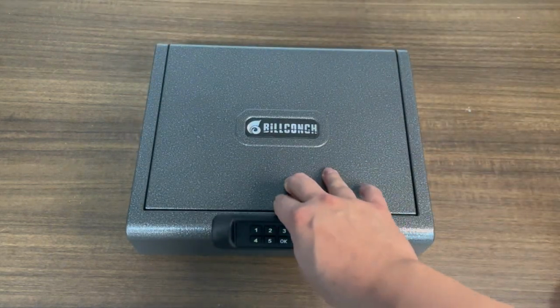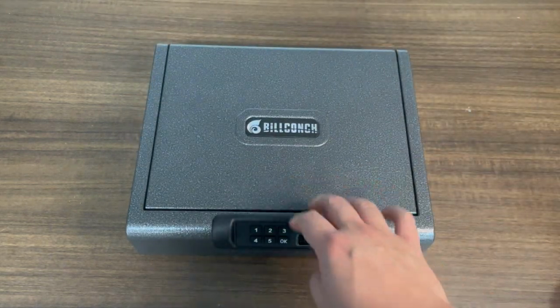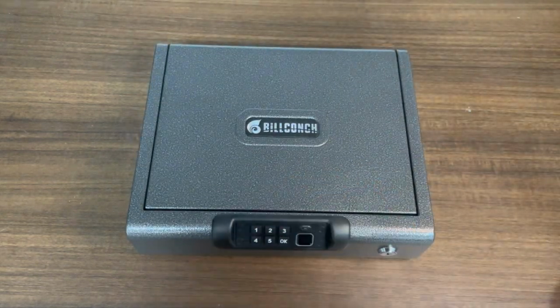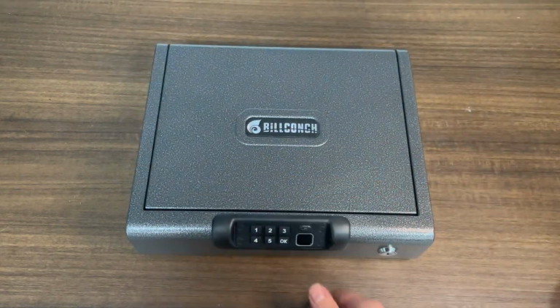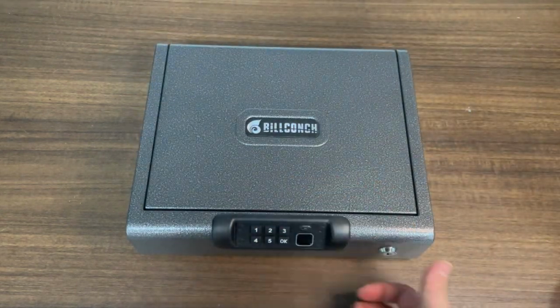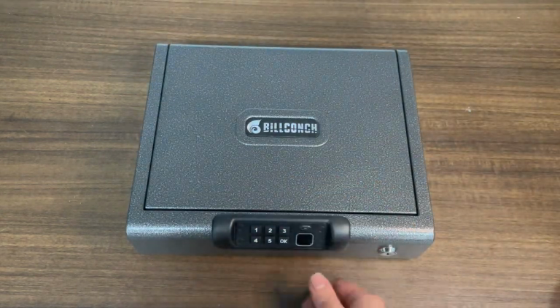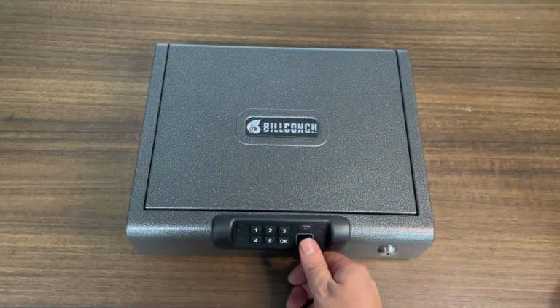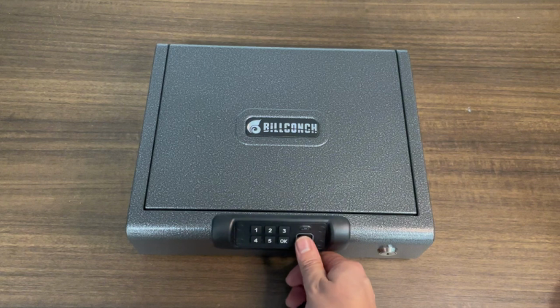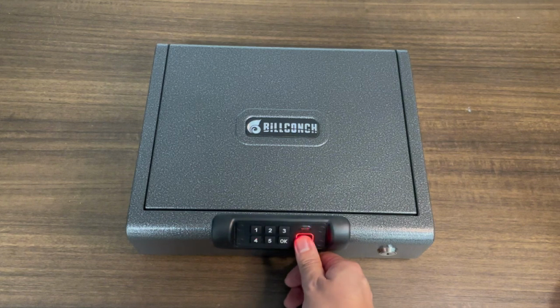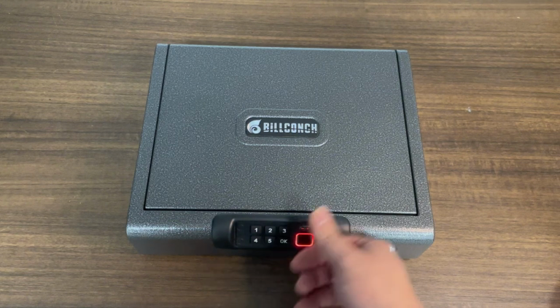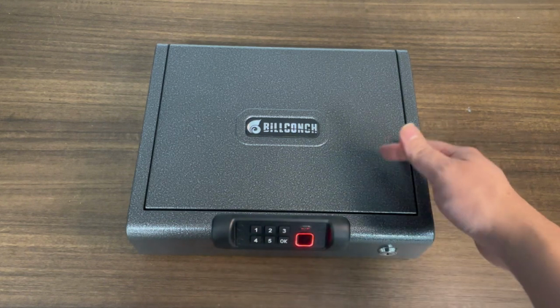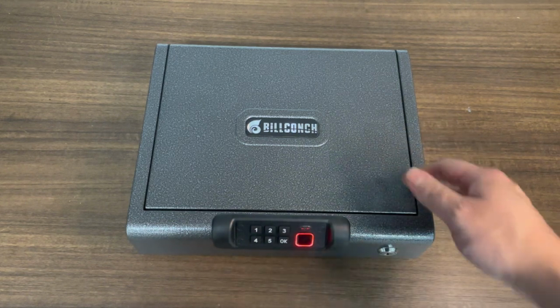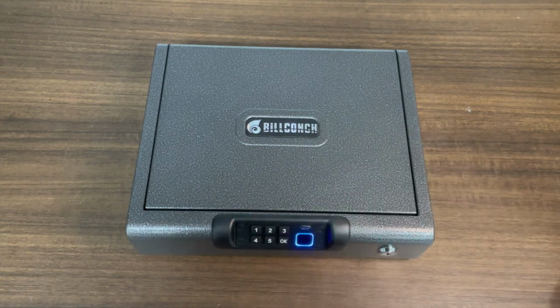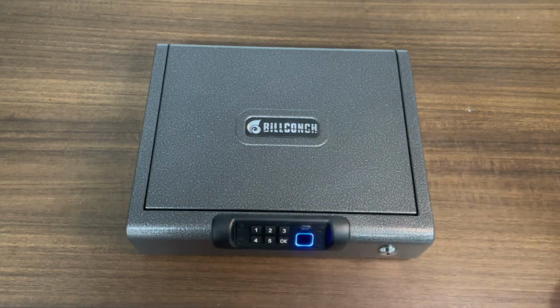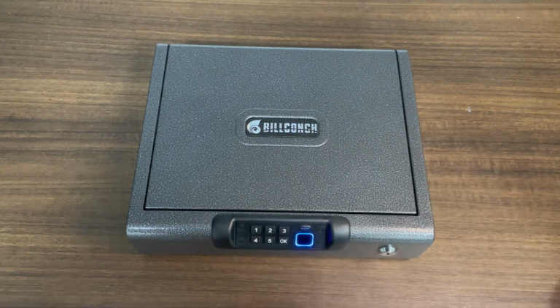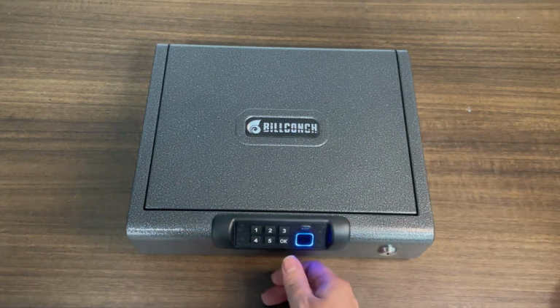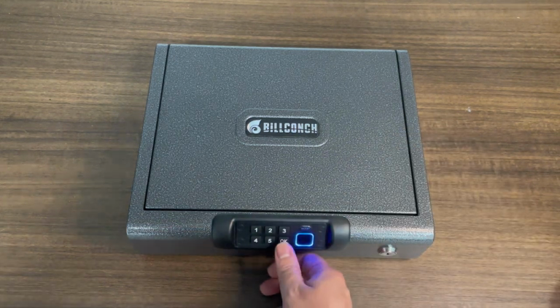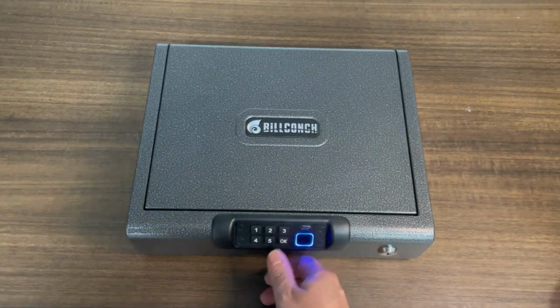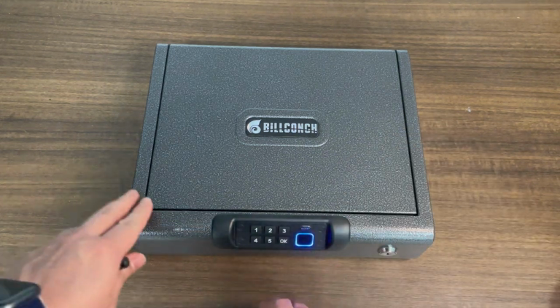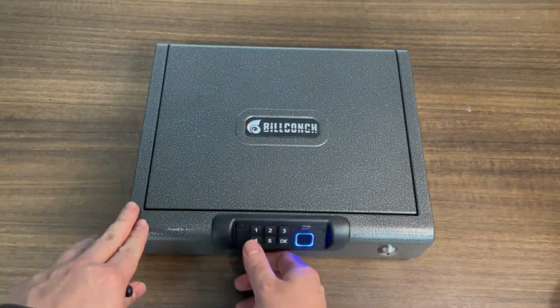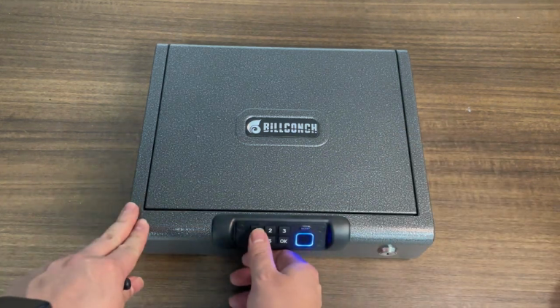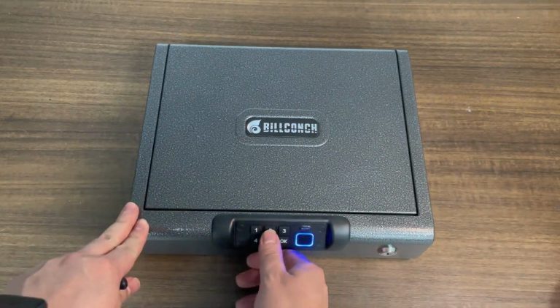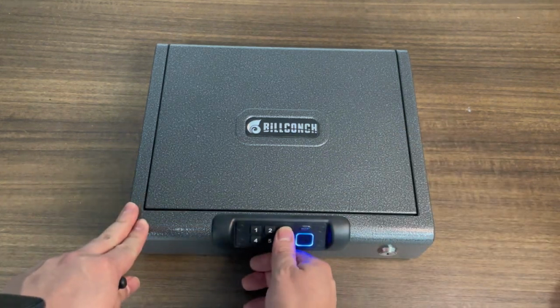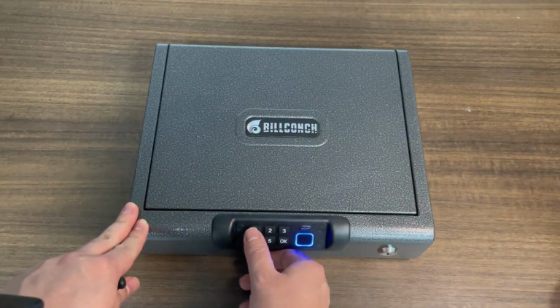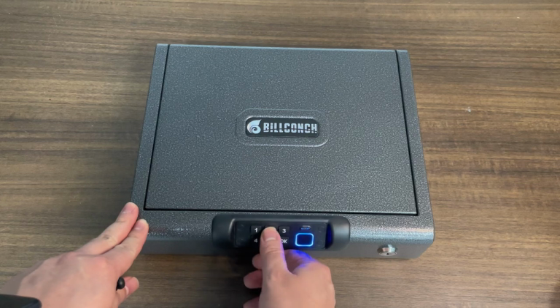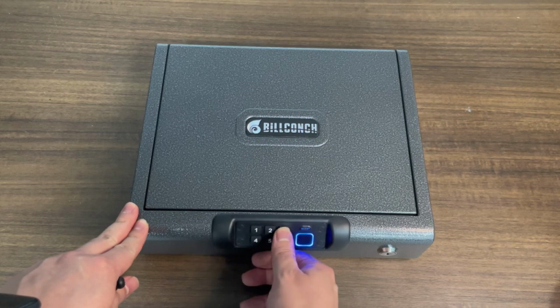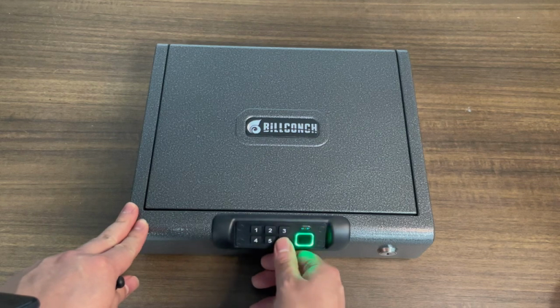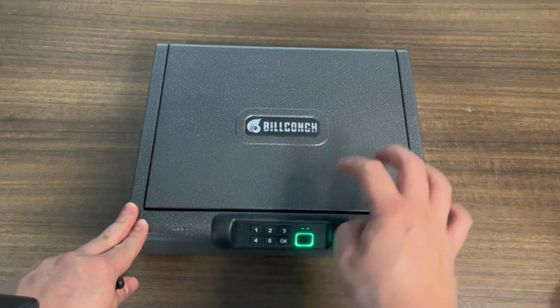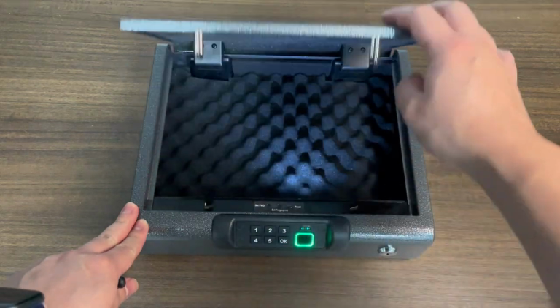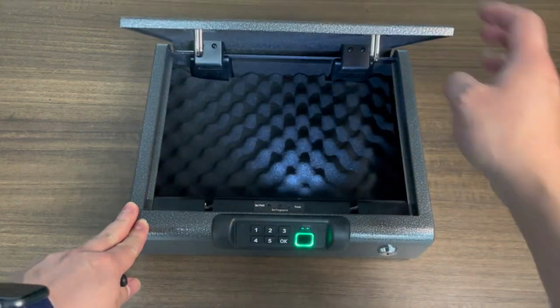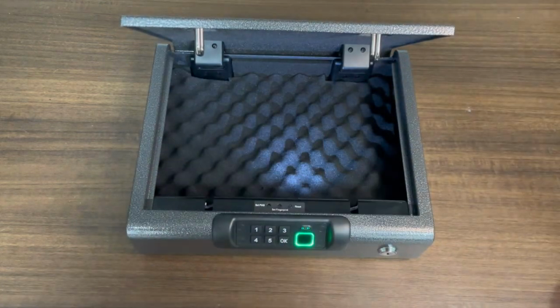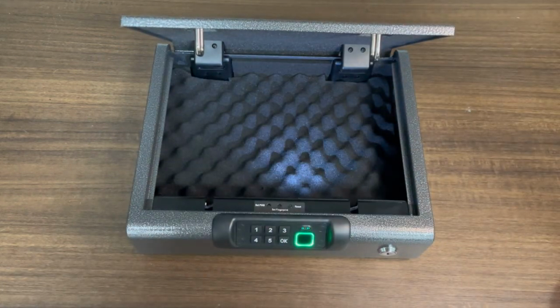And let's try the fingerprint. You see, it blocks it because the safe is now secured by the password.